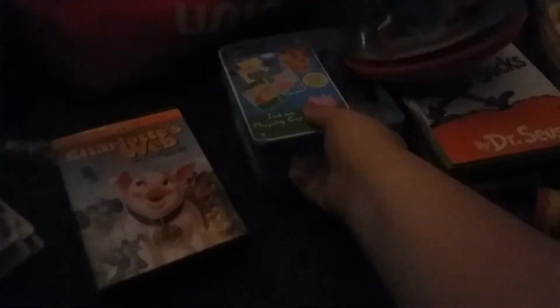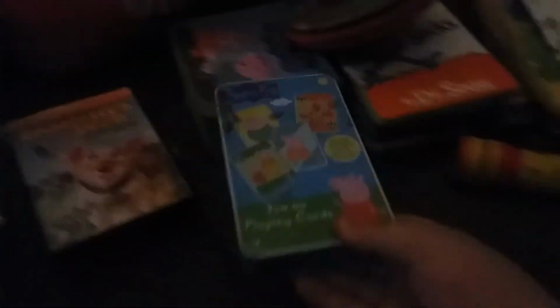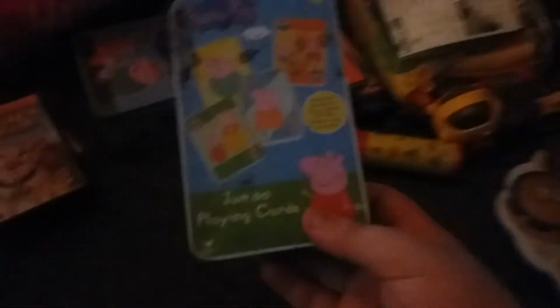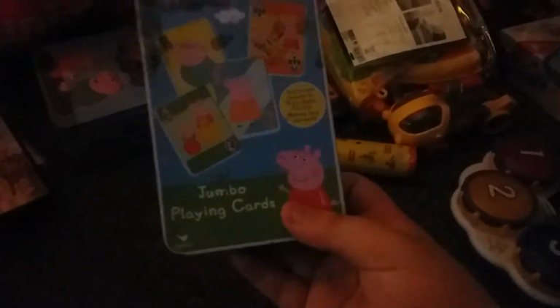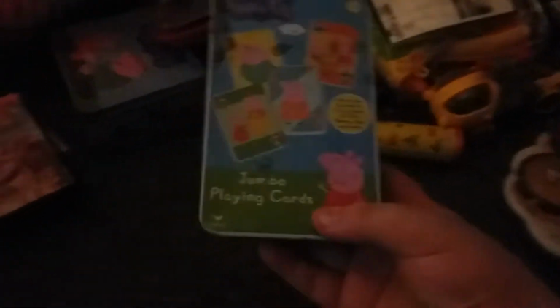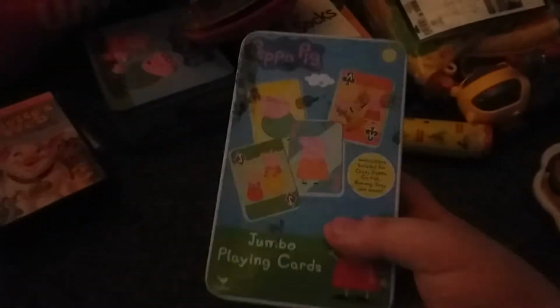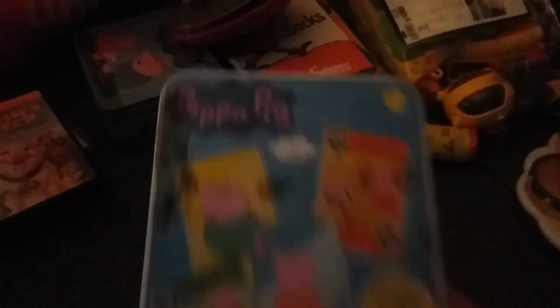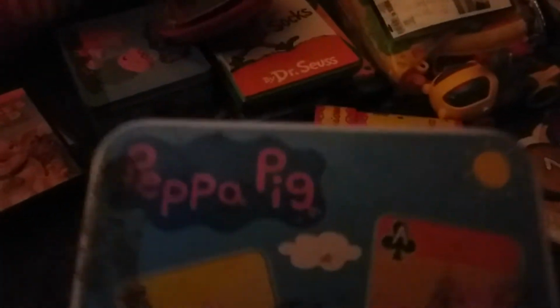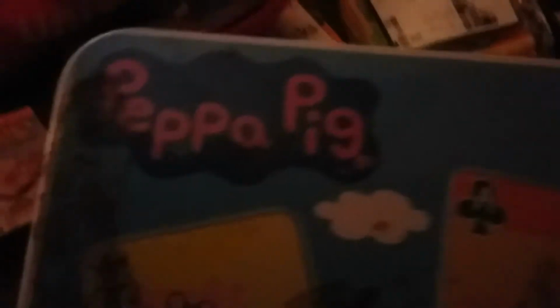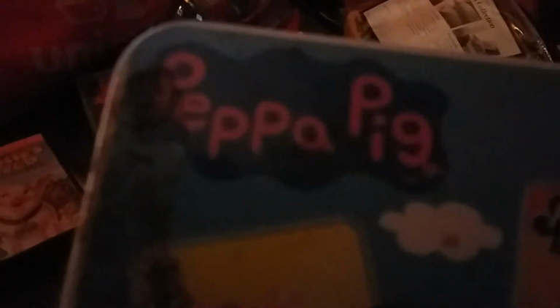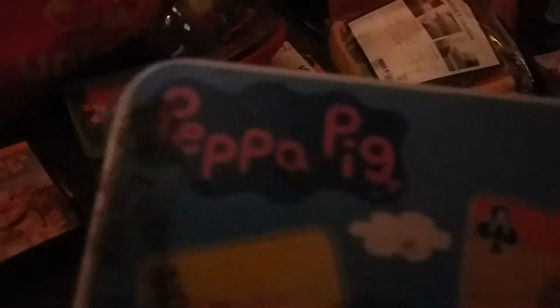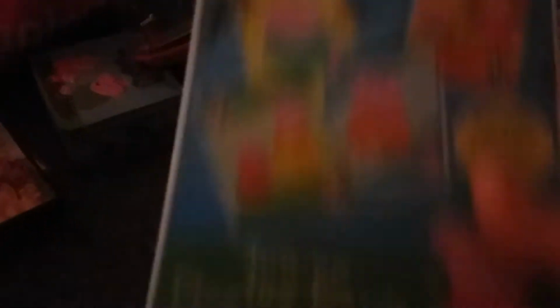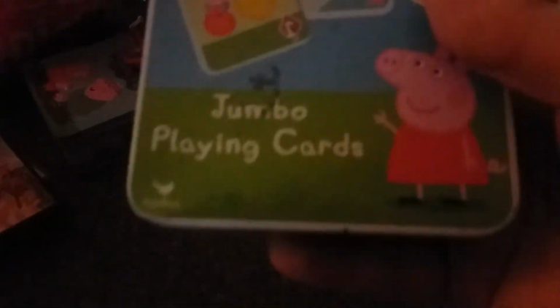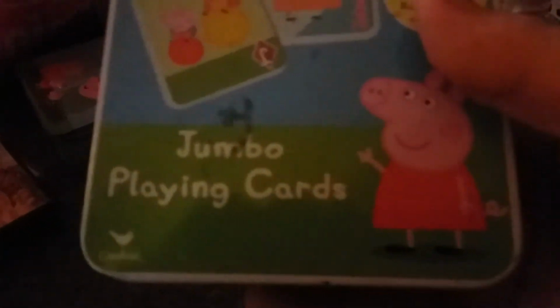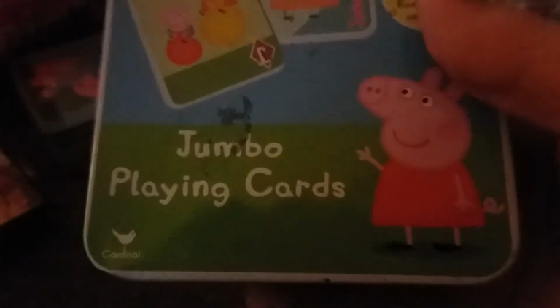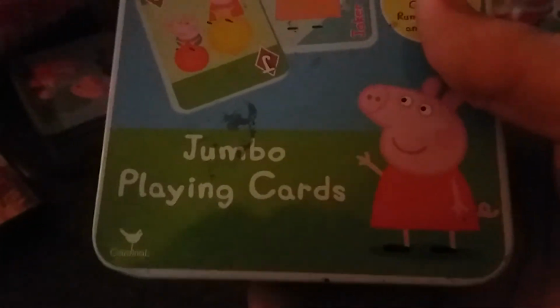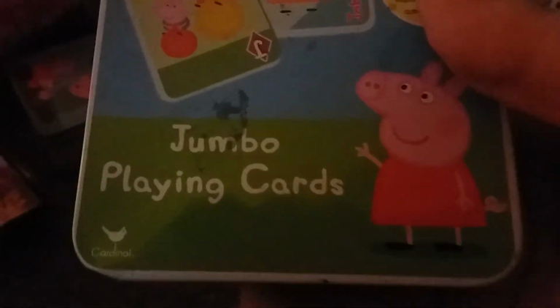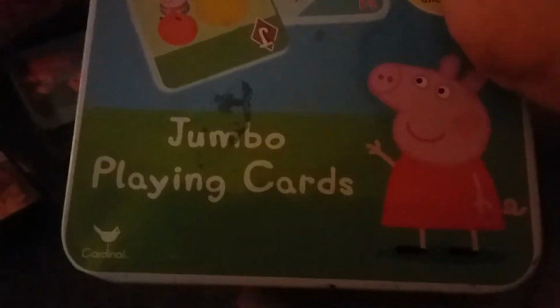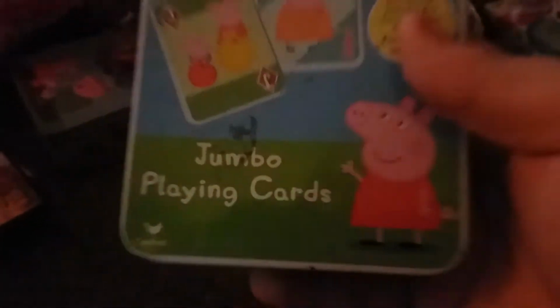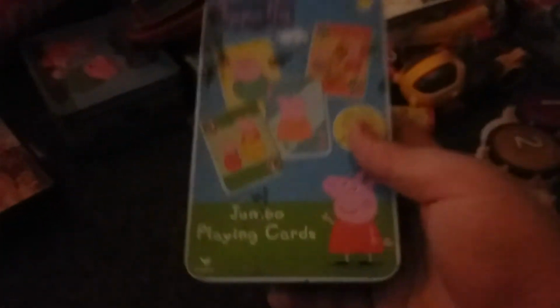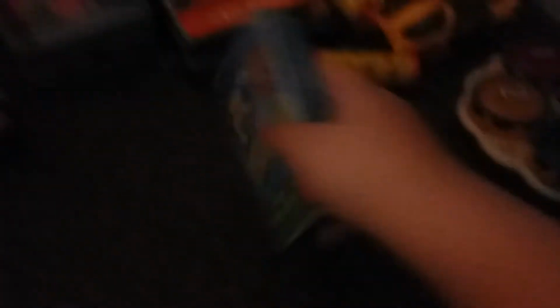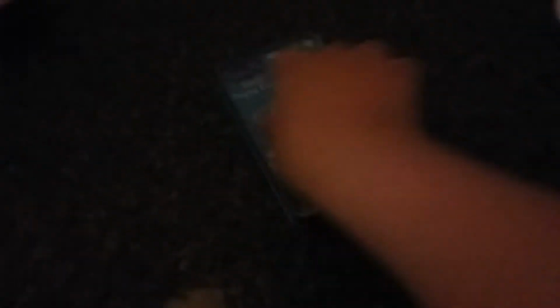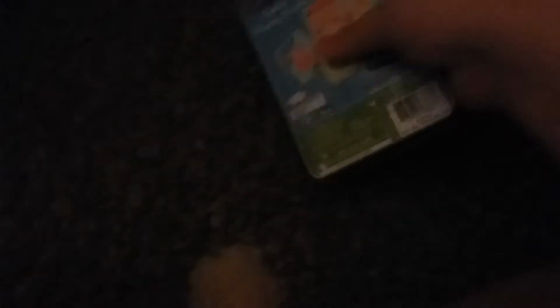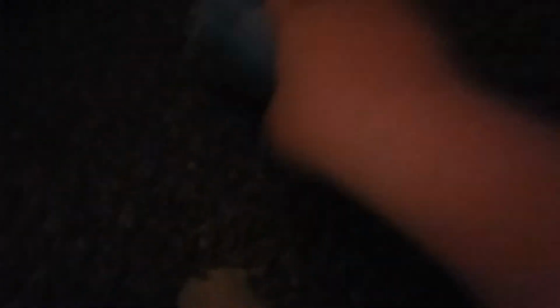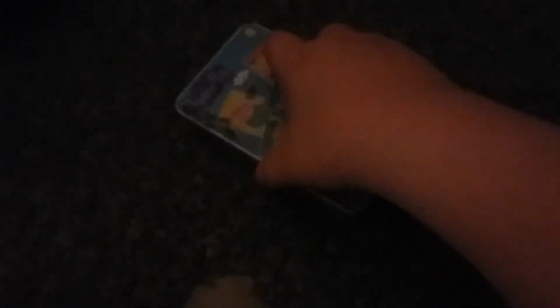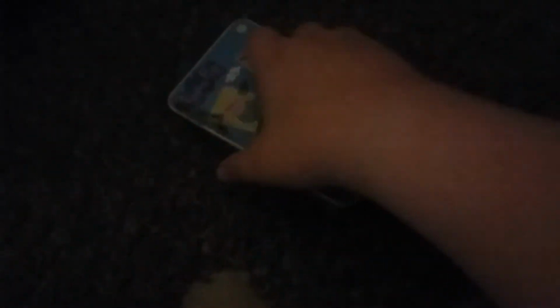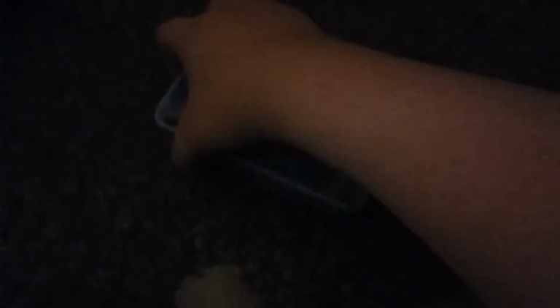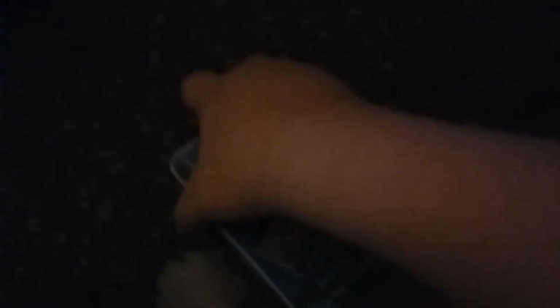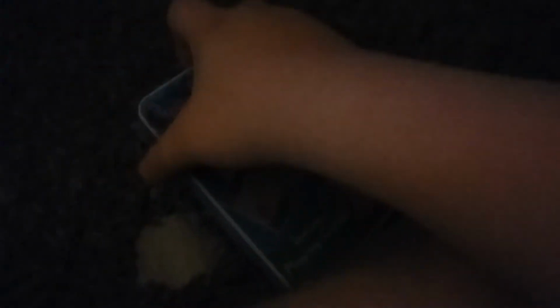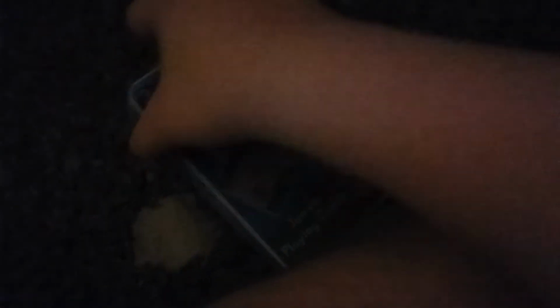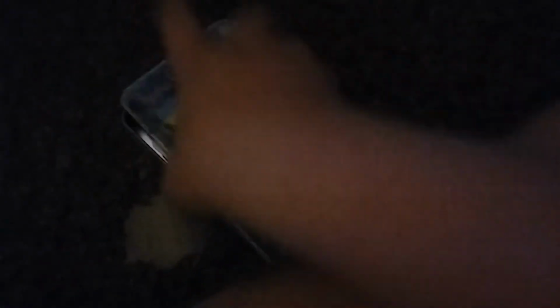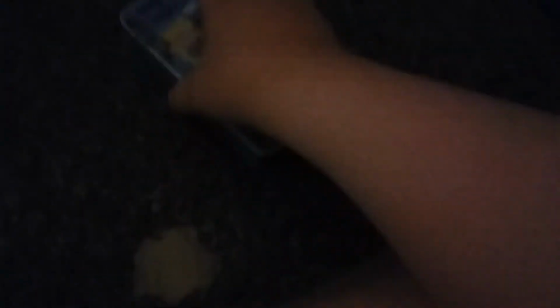Next up we have Peppa Pig Jumbo Playing Cards. Let's see what's inside.